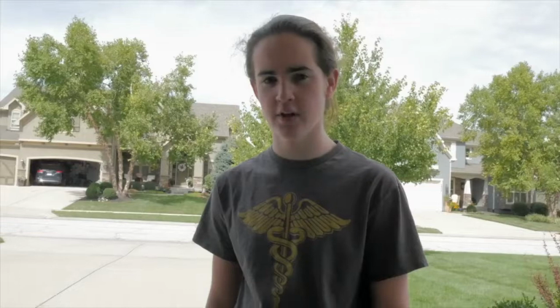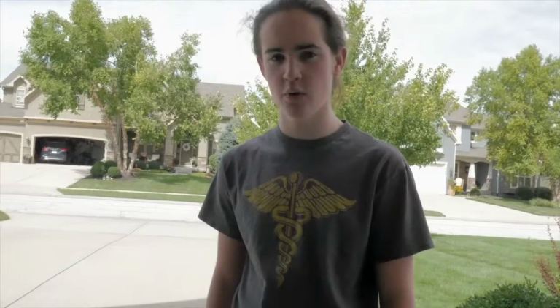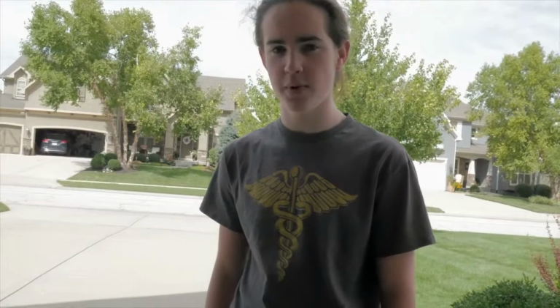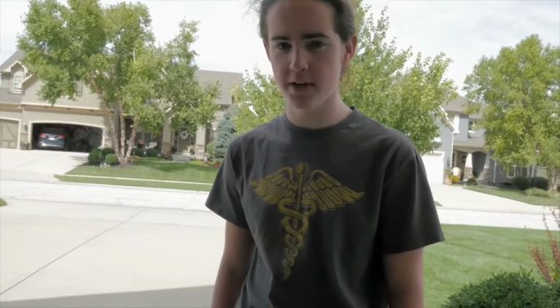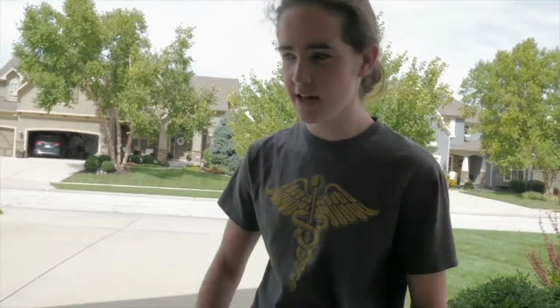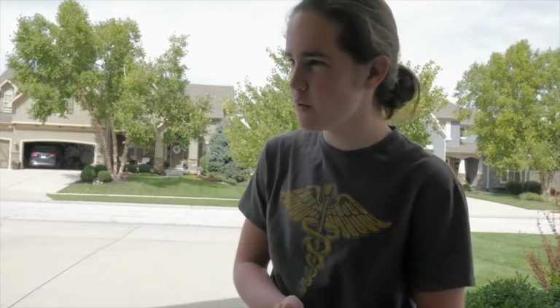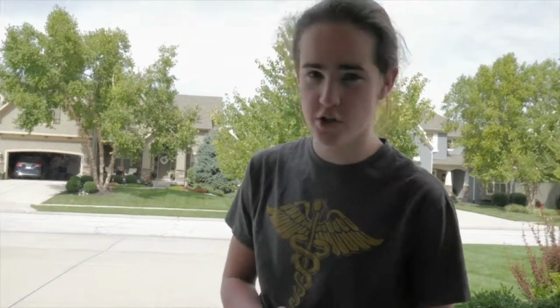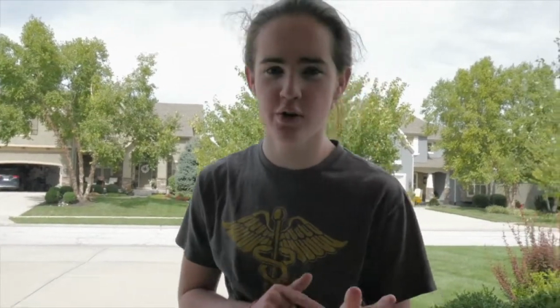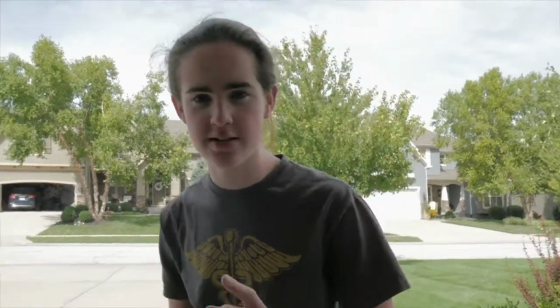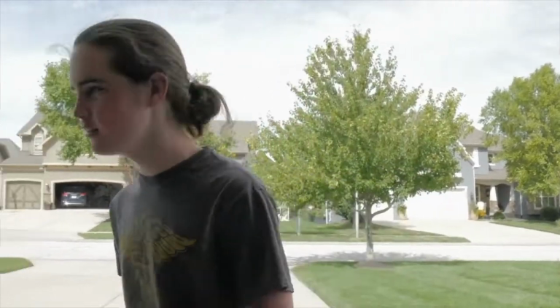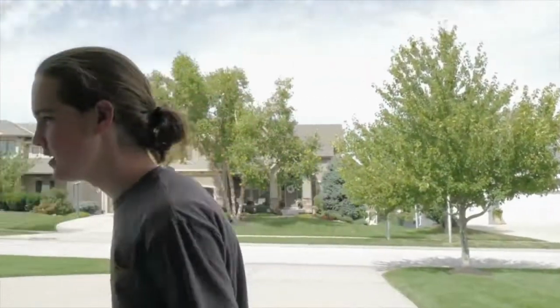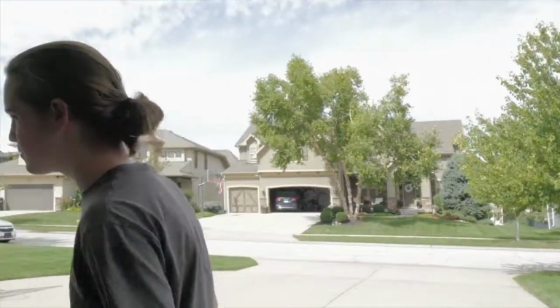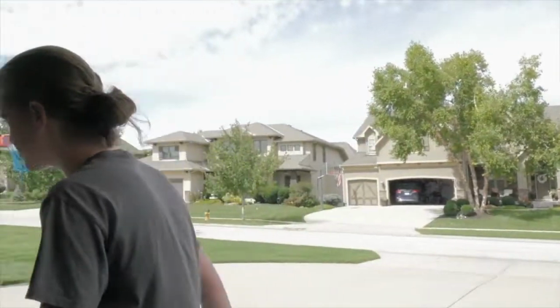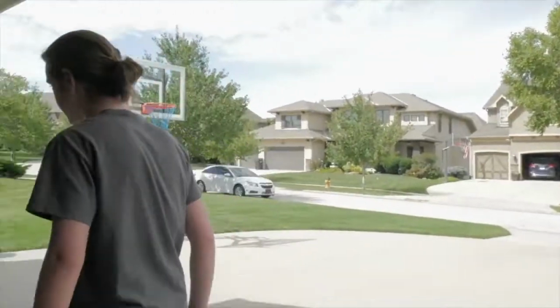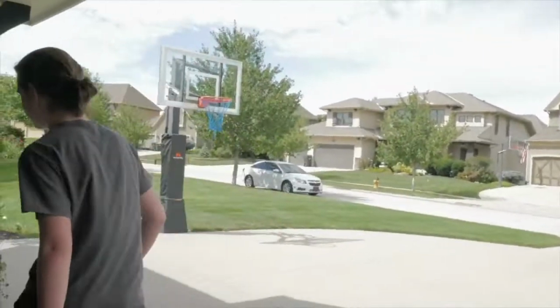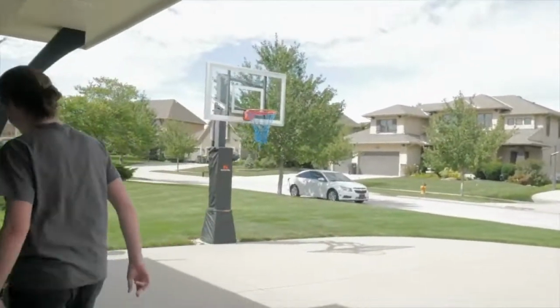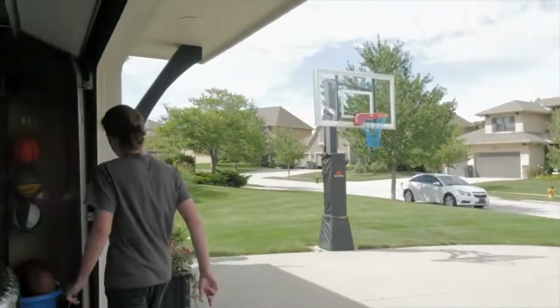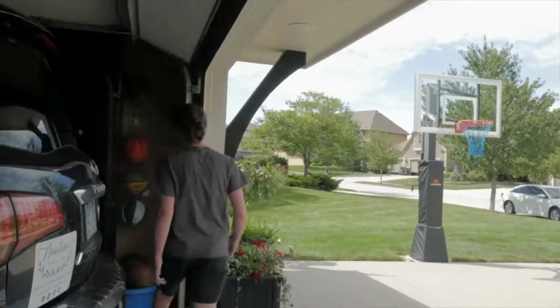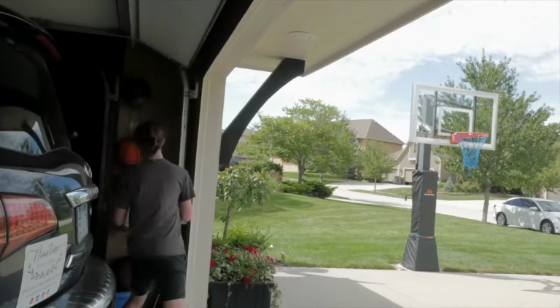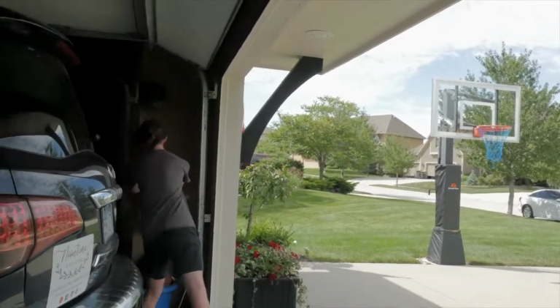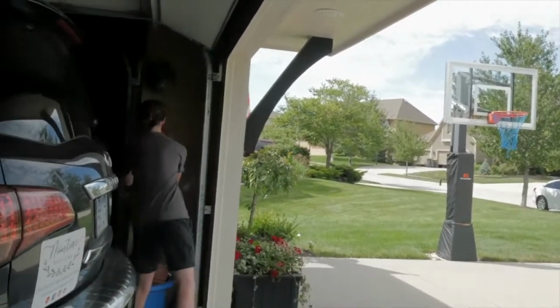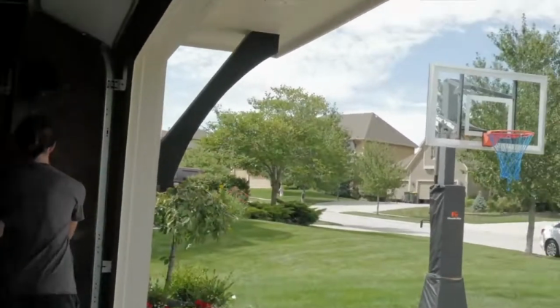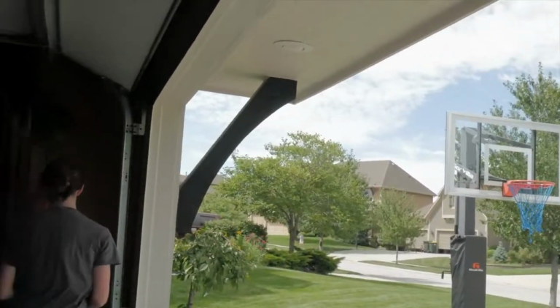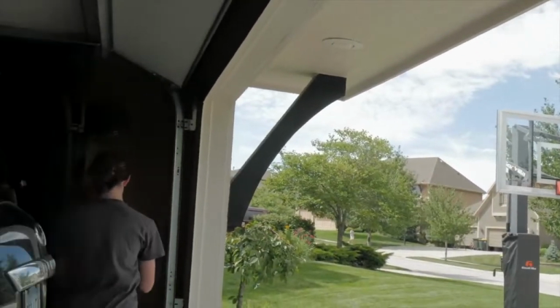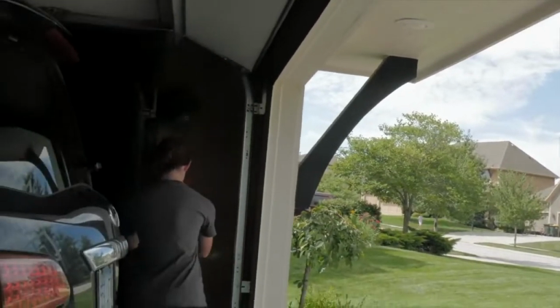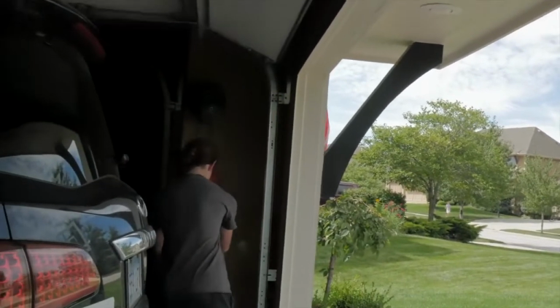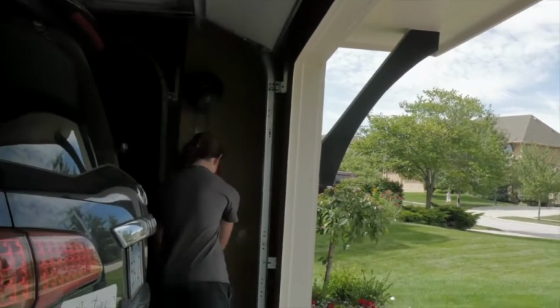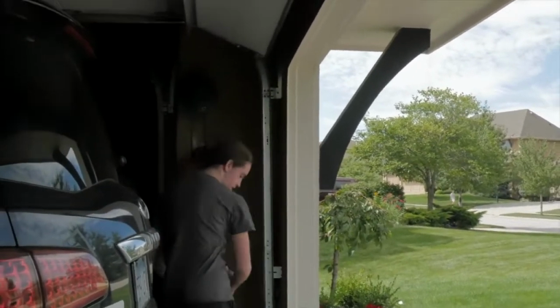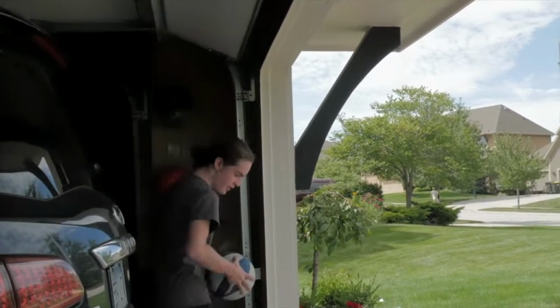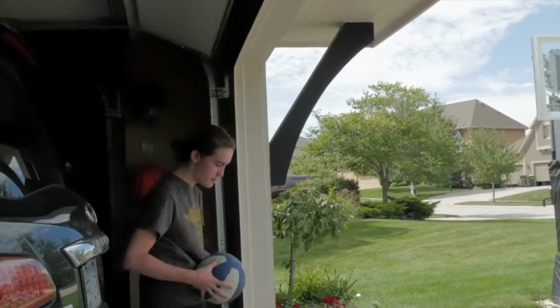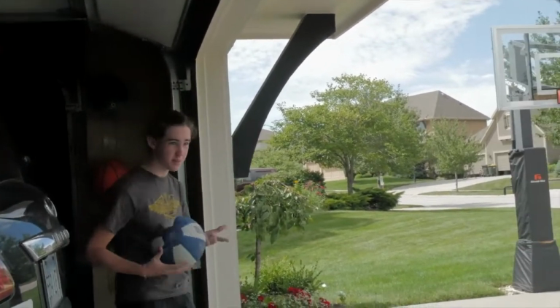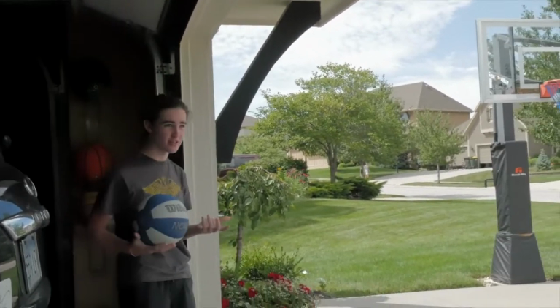What is popping? Today I will be showing you guys how to do a nice basketball shot. You can trust me because basically I'm a basketball legend.